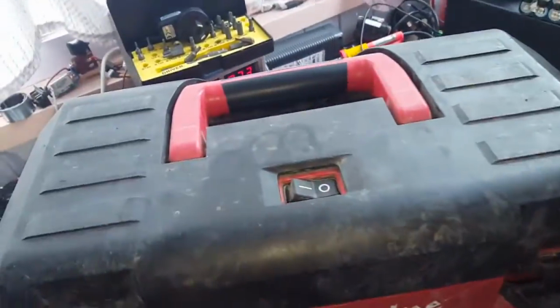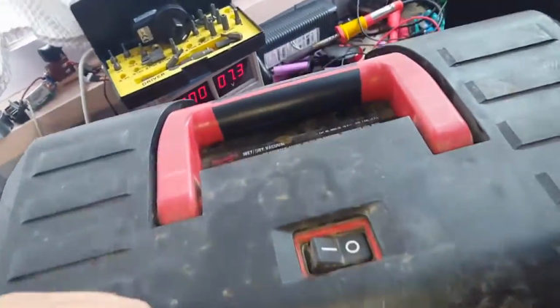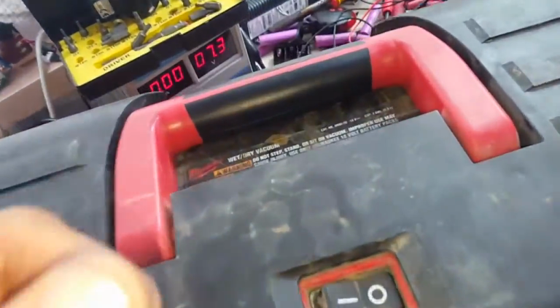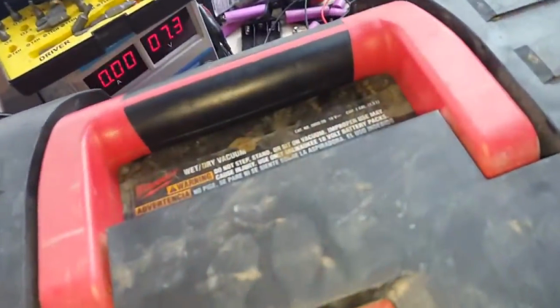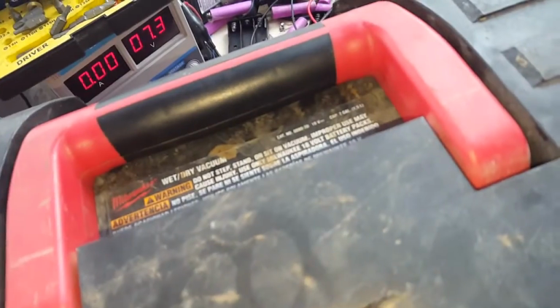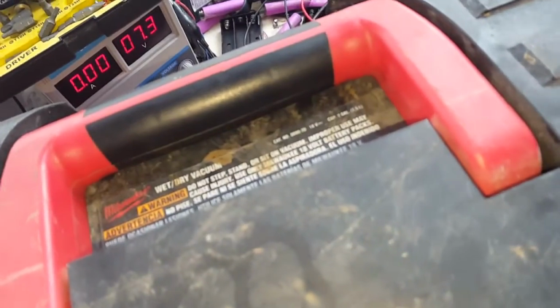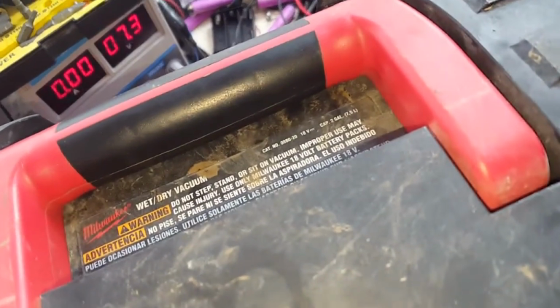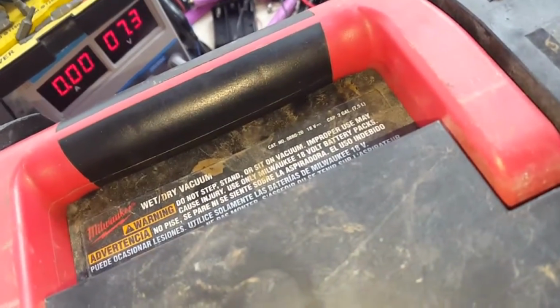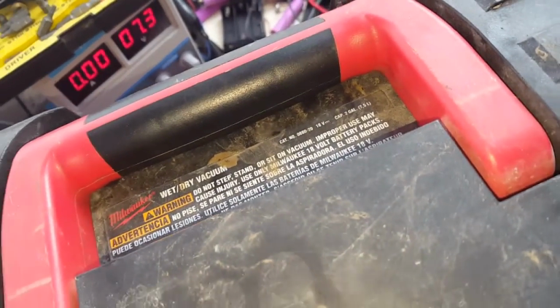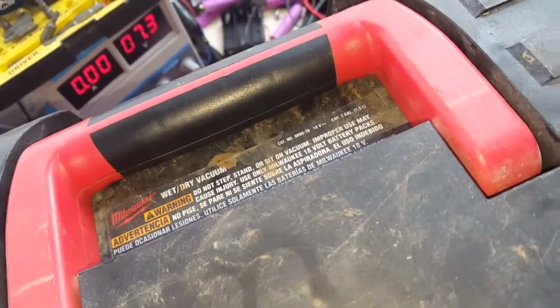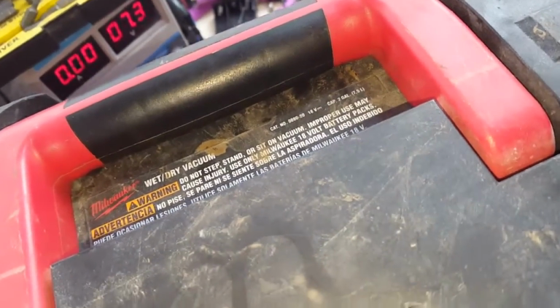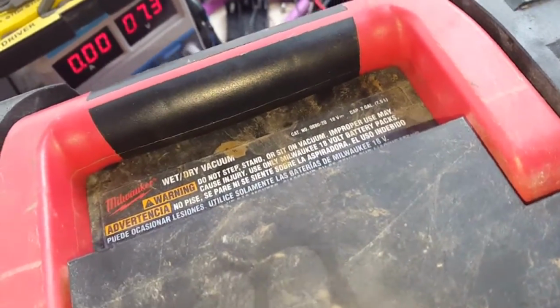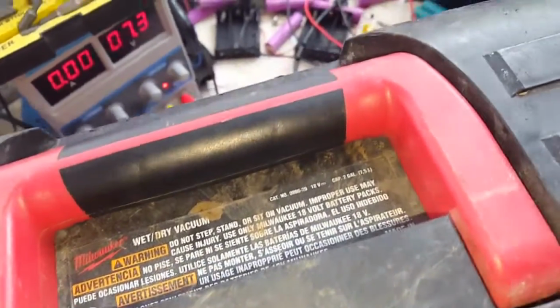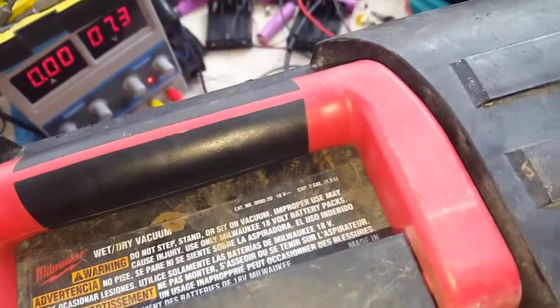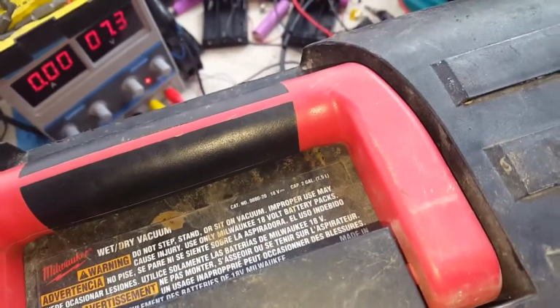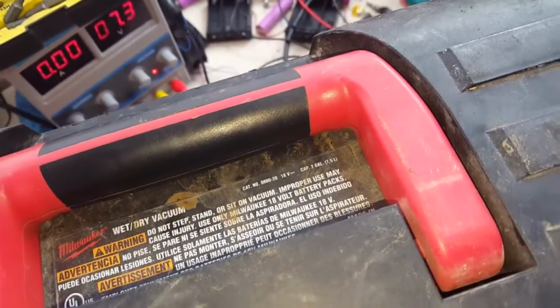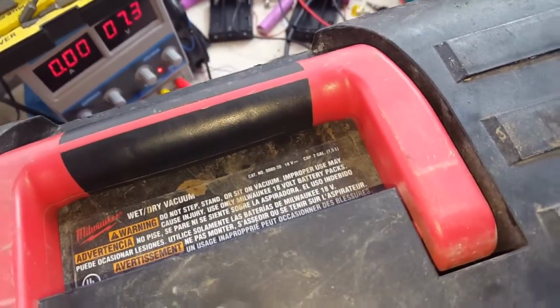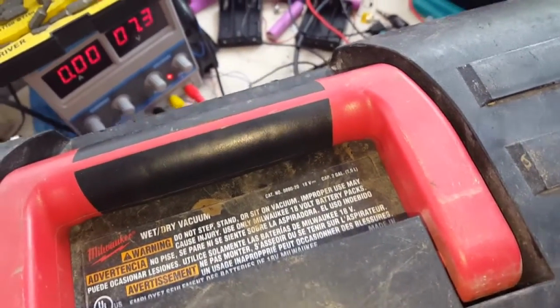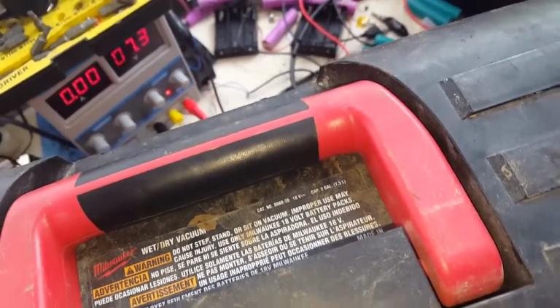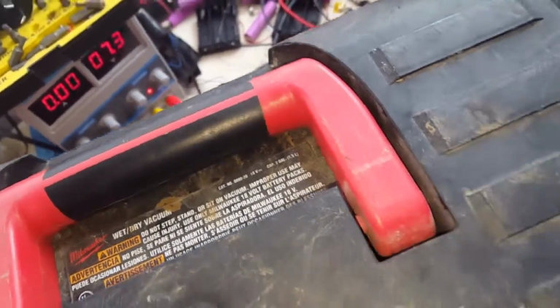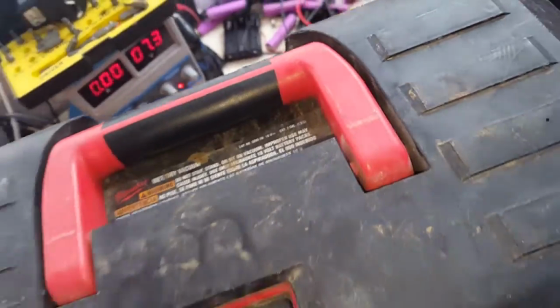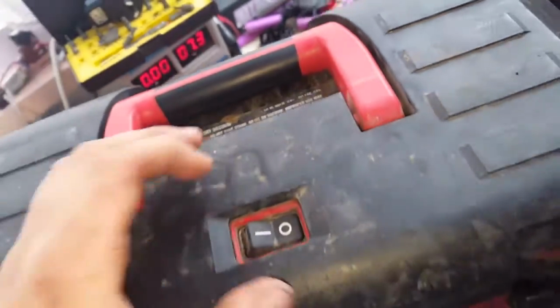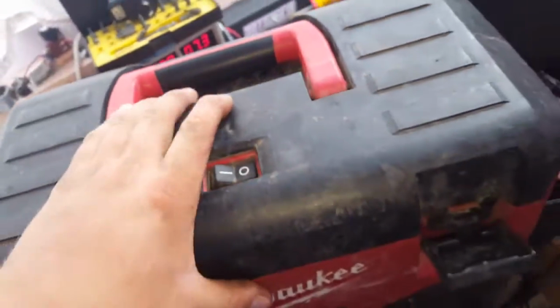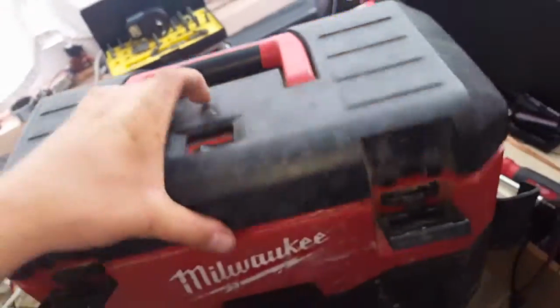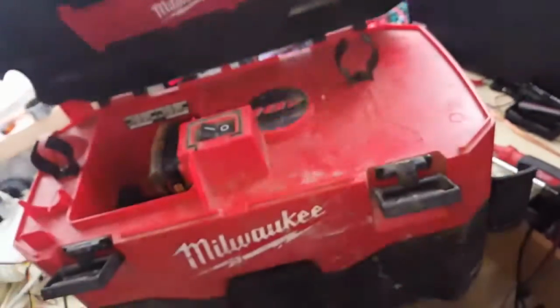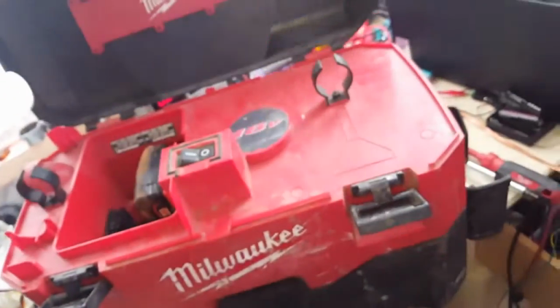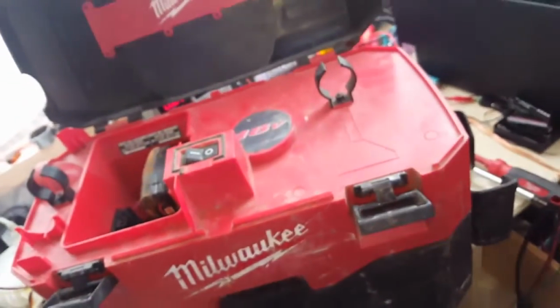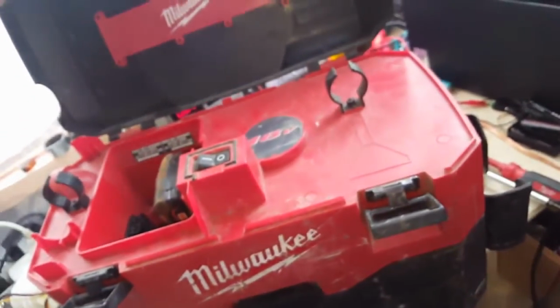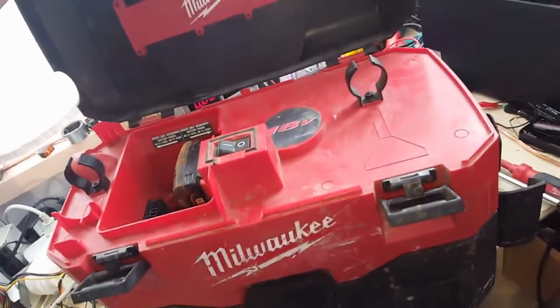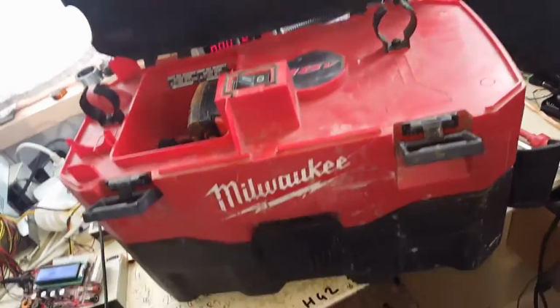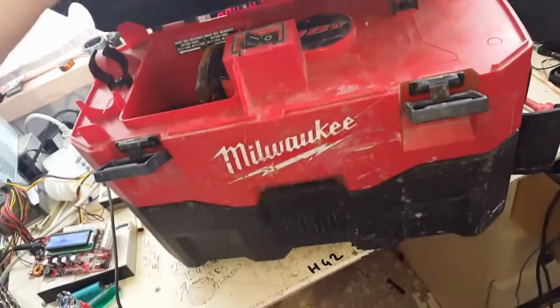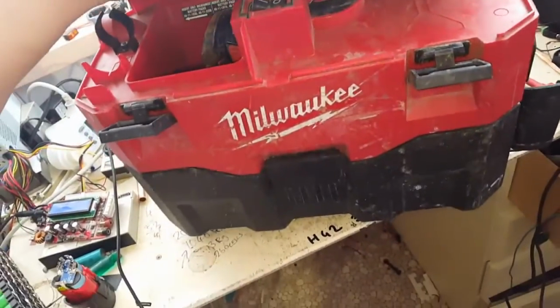This beast is the Milwaukee catalog number 0080-20. It is a two-gallon or seven-and-a-half-liter vacuum cleaner.